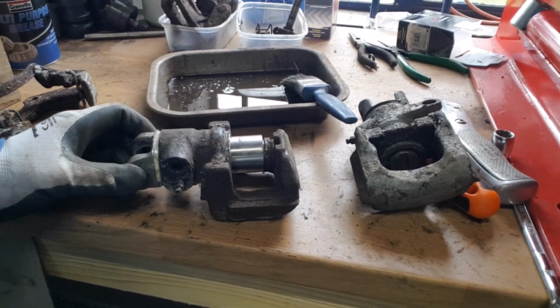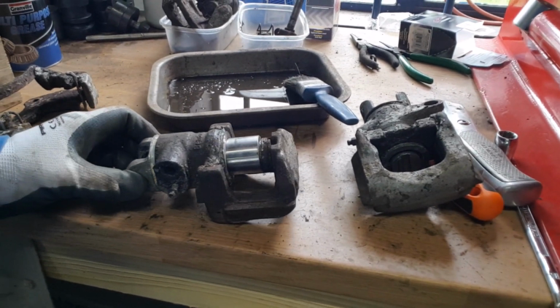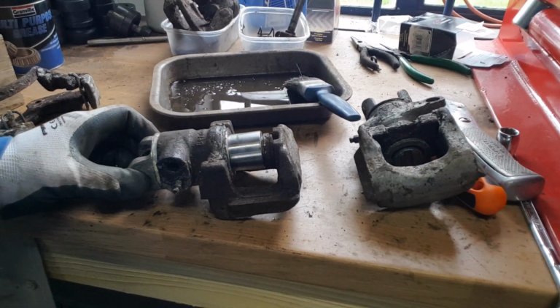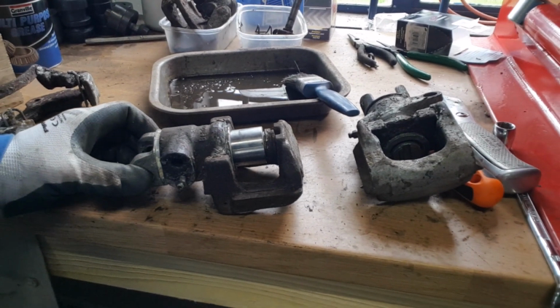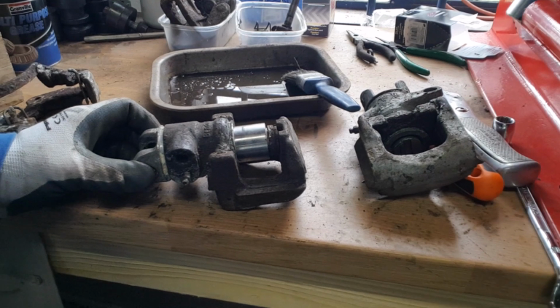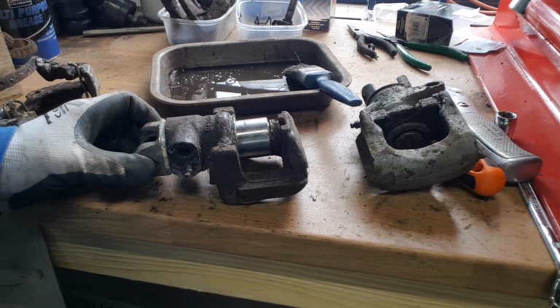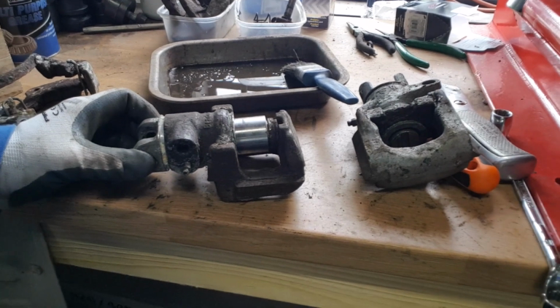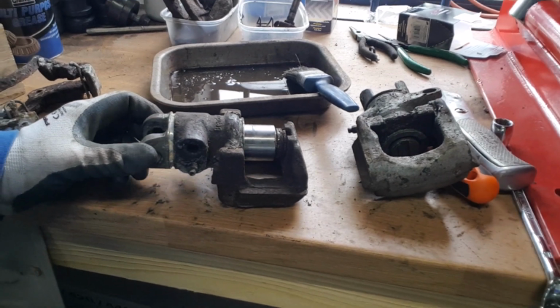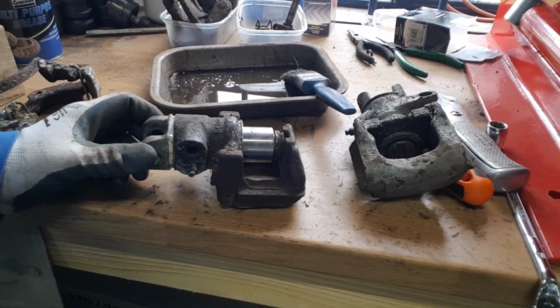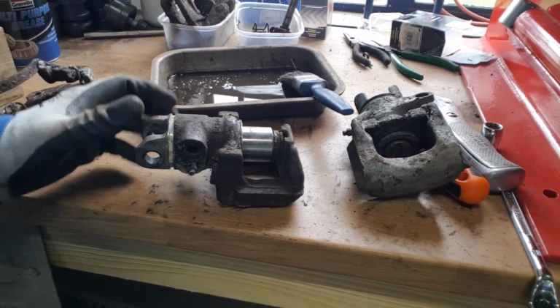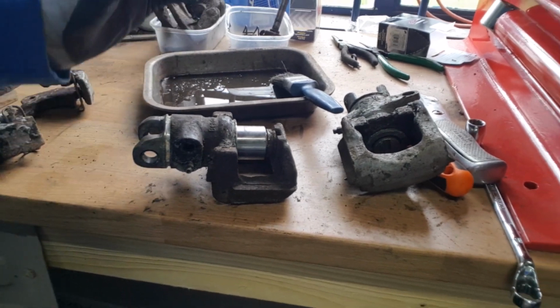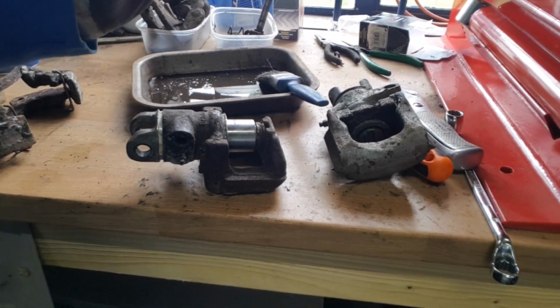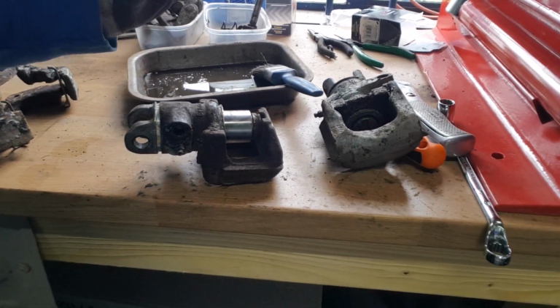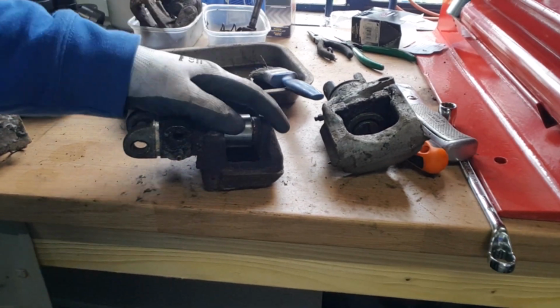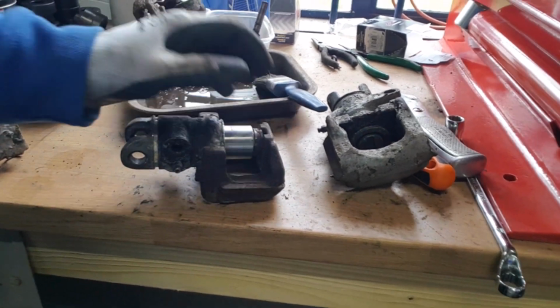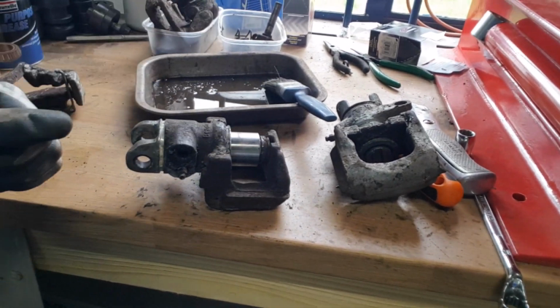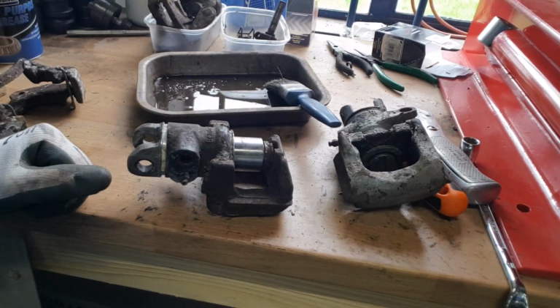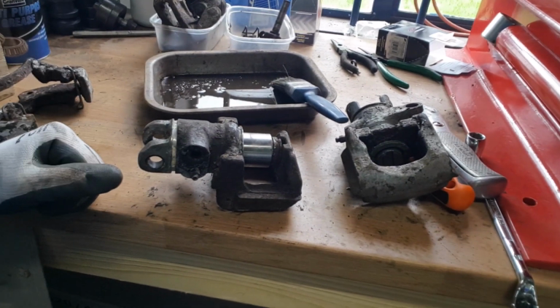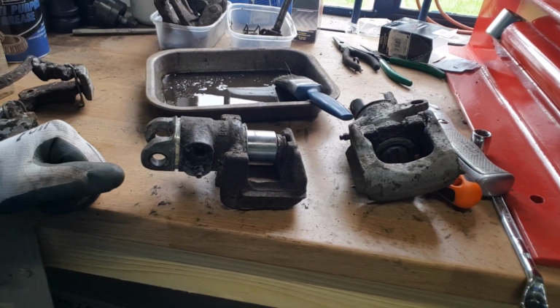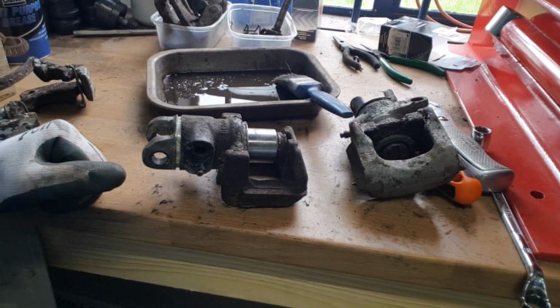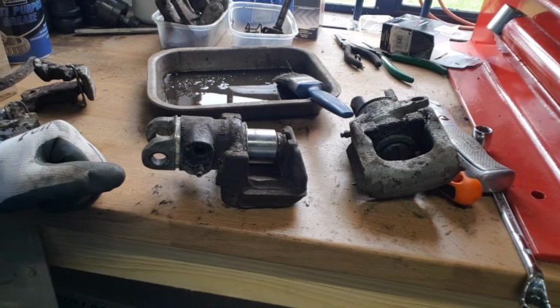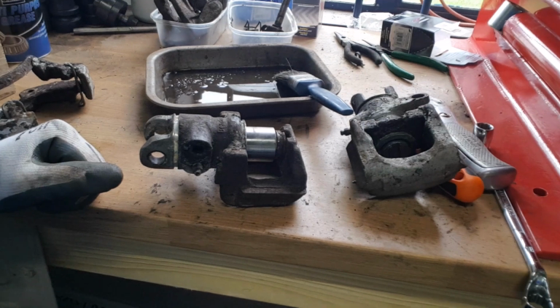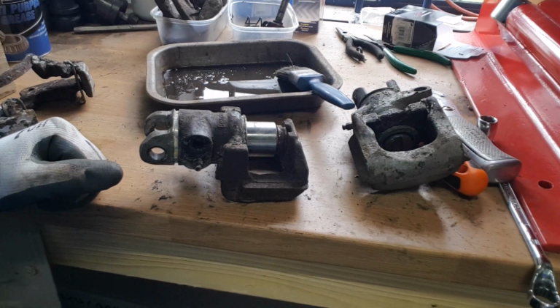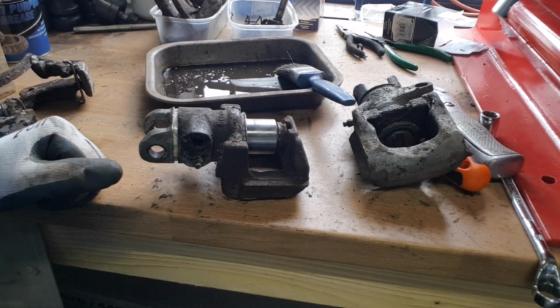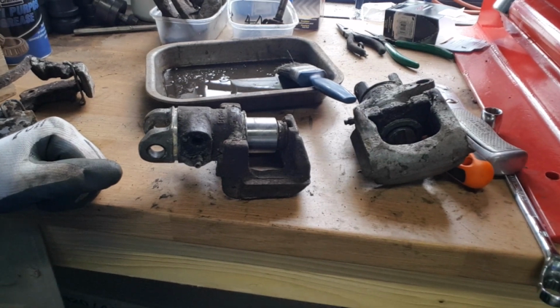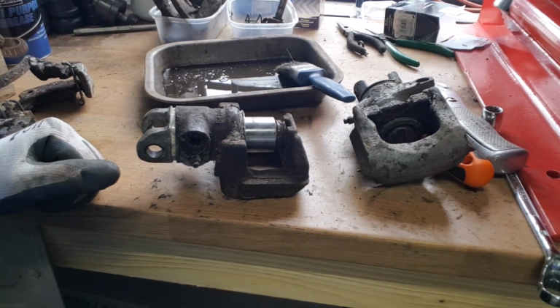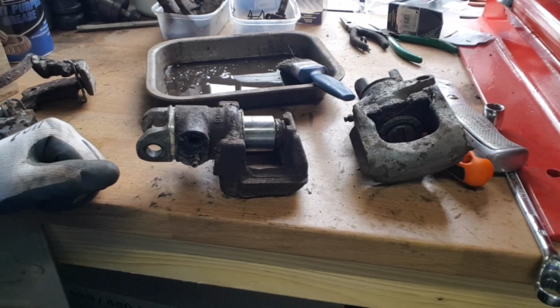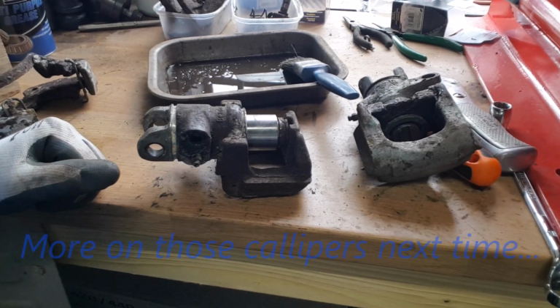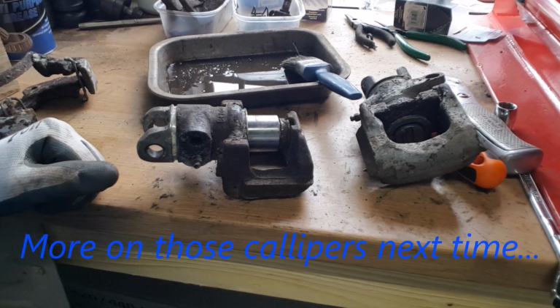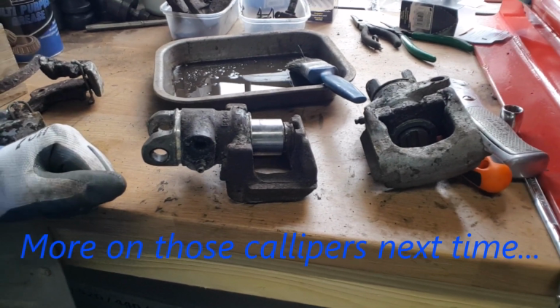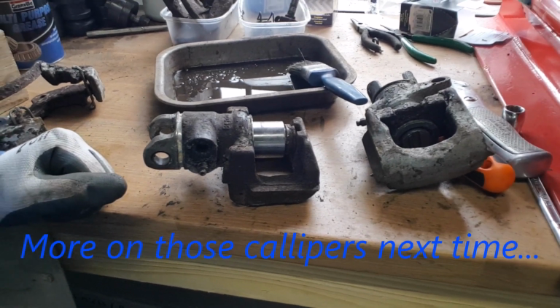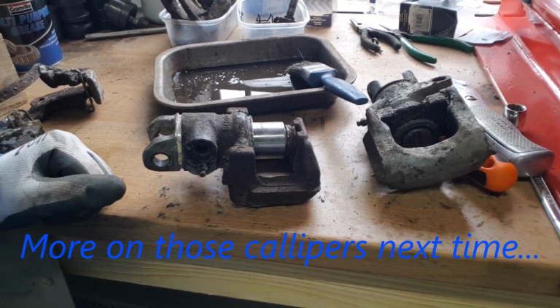What we're going to do is have a go at pulling those apart, and then when they're all apart we're going to get those powder coated and get them rebuilt with some new seal kits in there. Let's see how we get on.